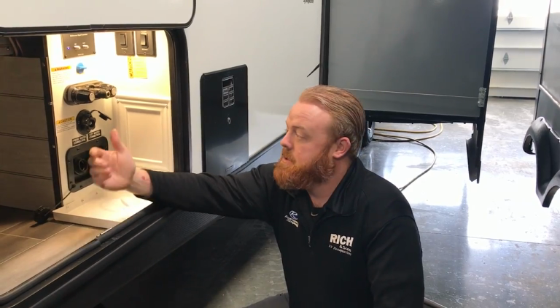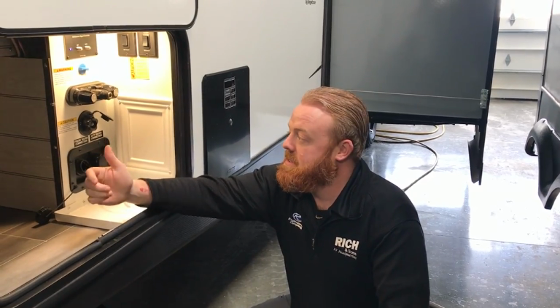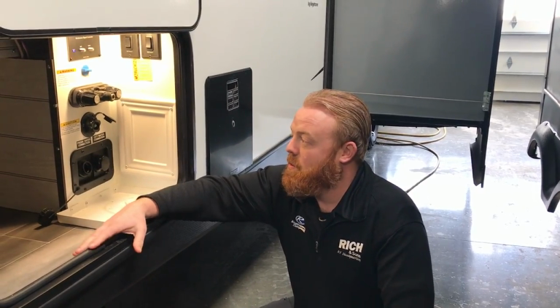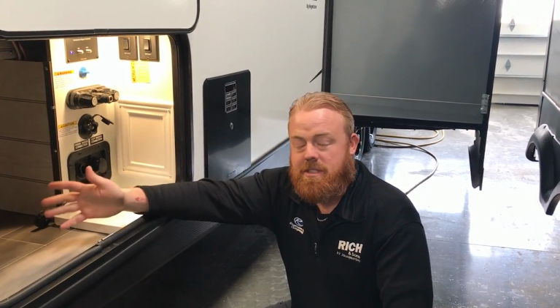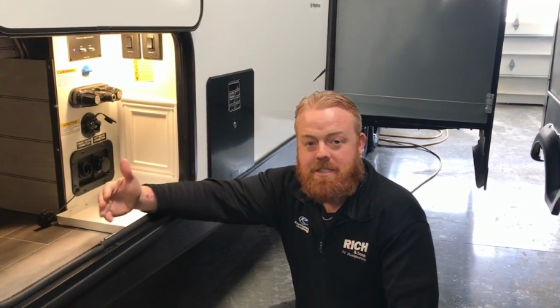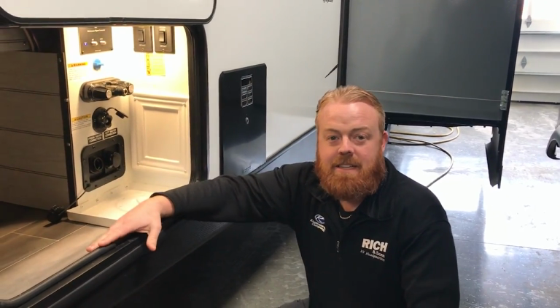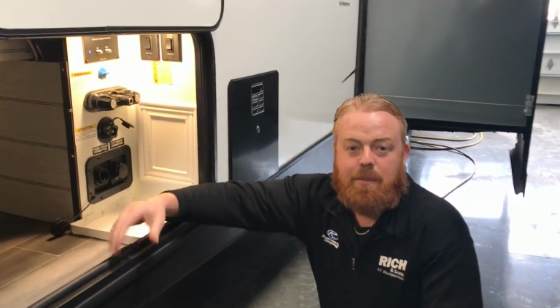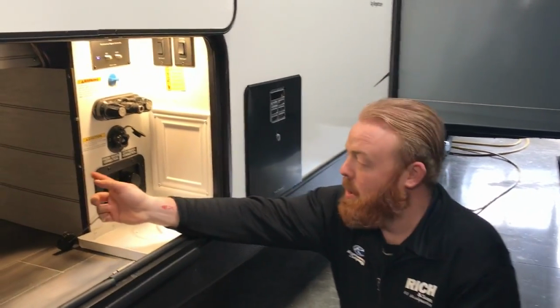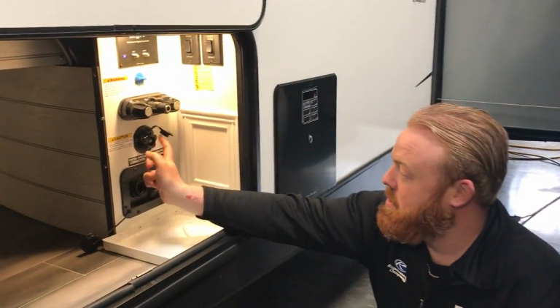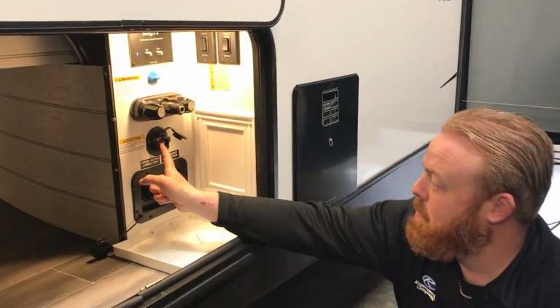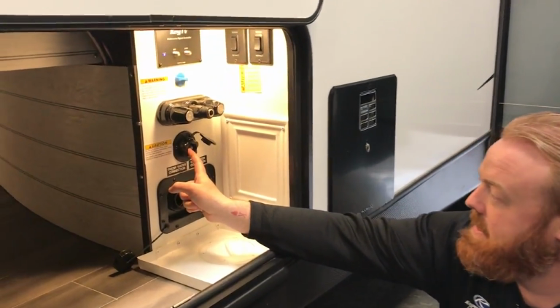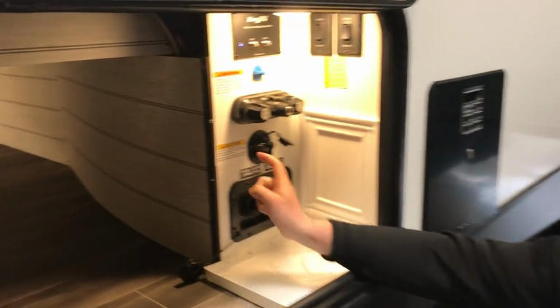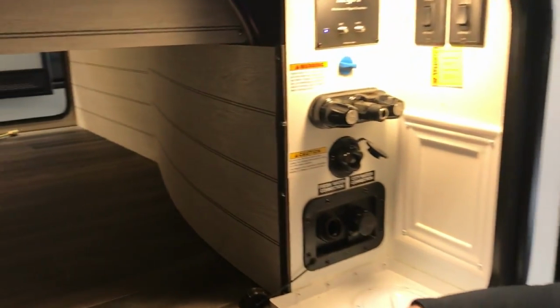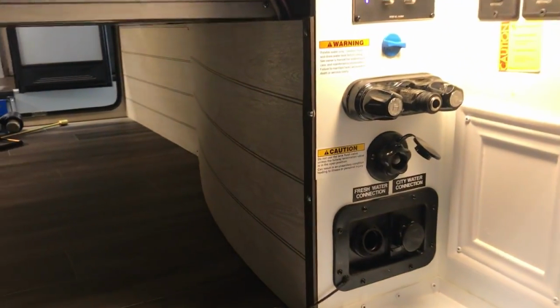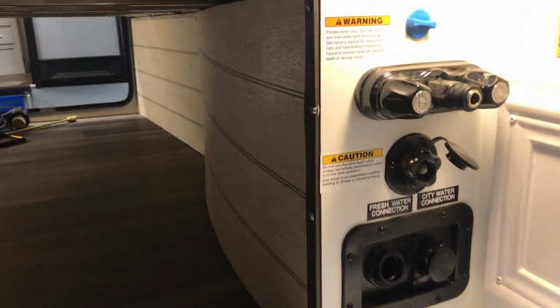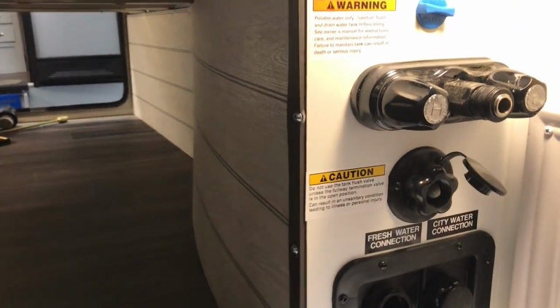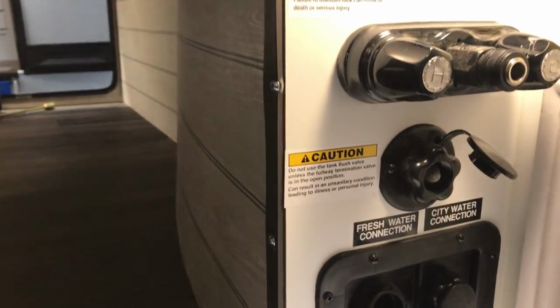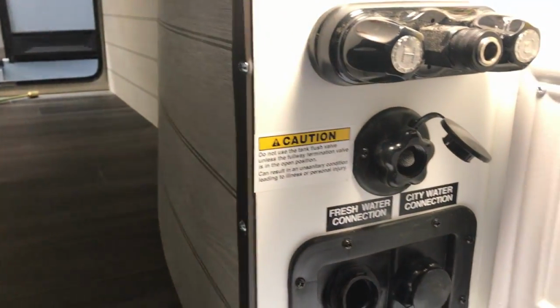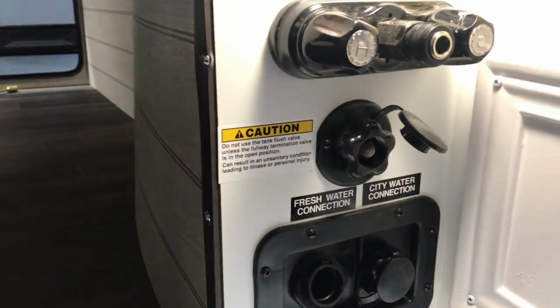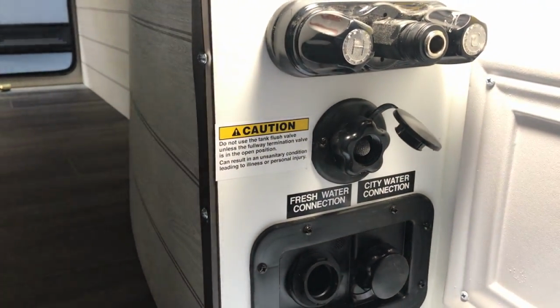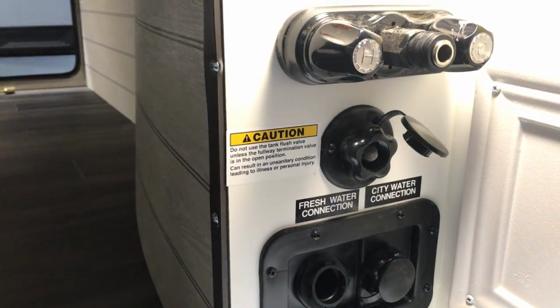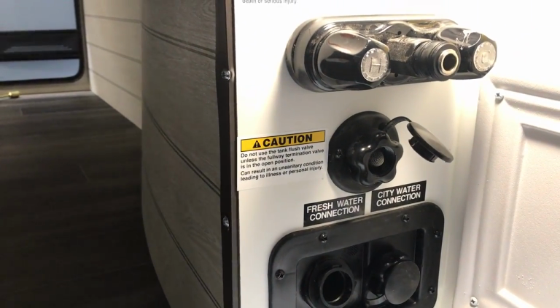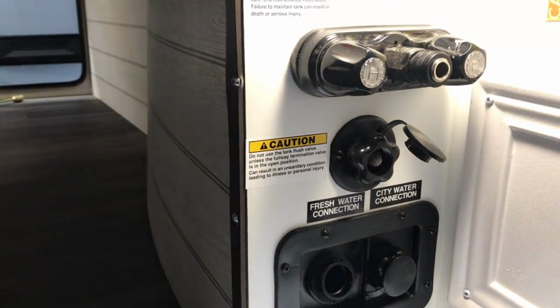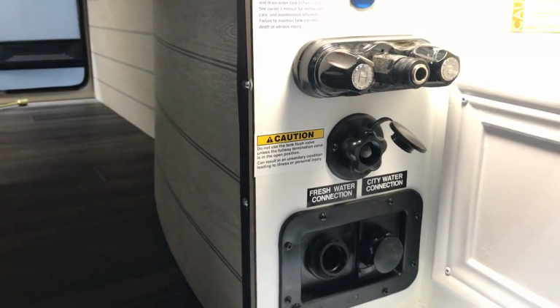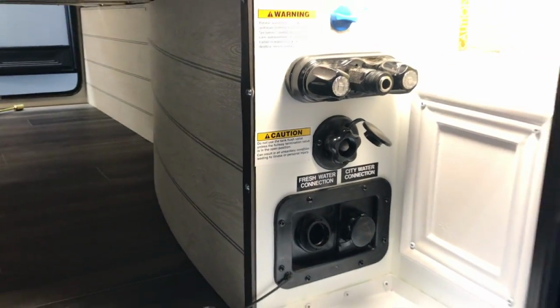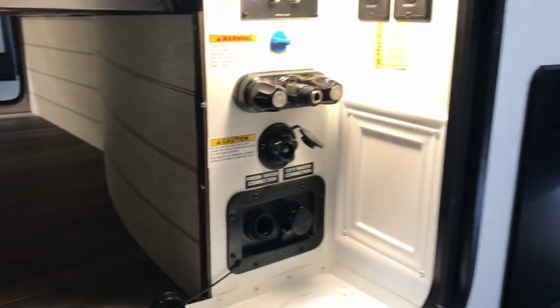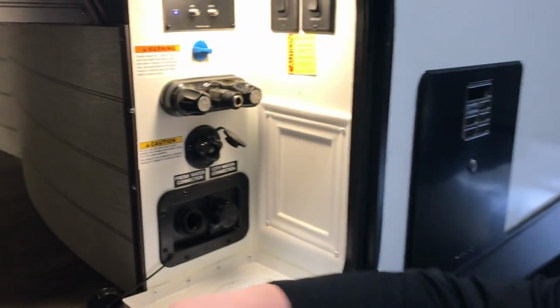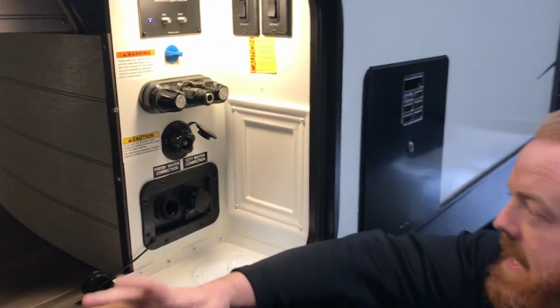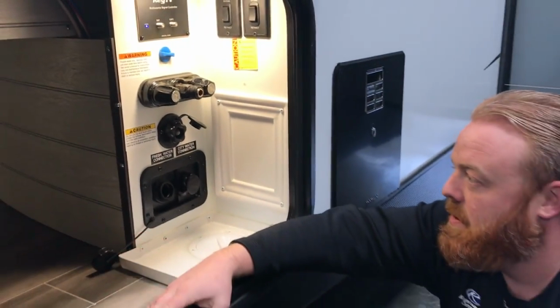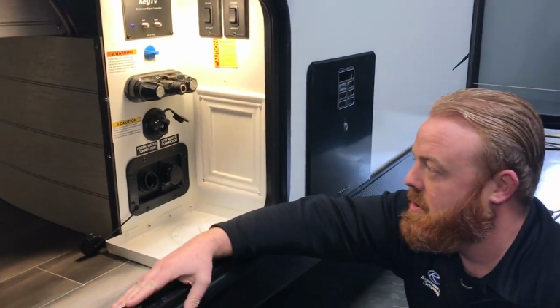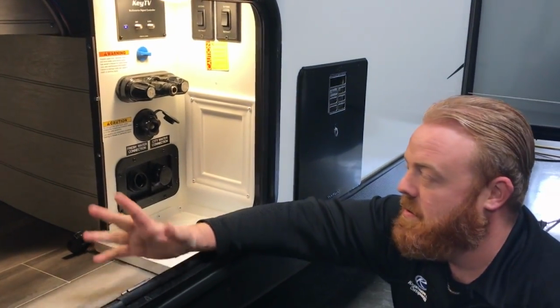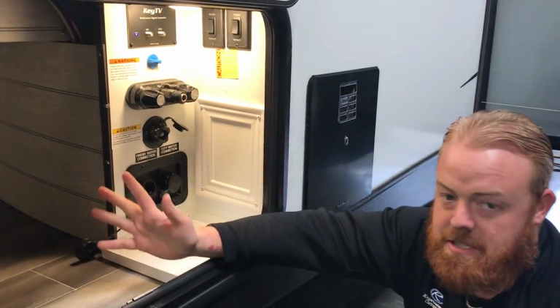So what this is used for is when you're dumping your tanks, you hook up a hose to that little port right there and turn on your water, and that's actually going to have some jets that's going to move and clean the sidewalls and your black tank from the usage of your stay.